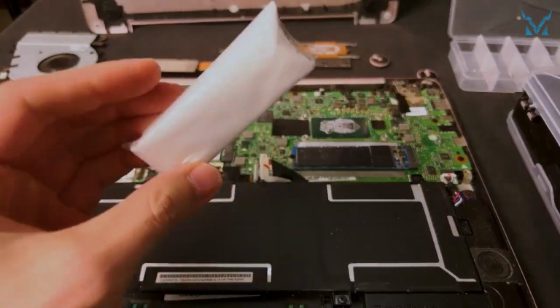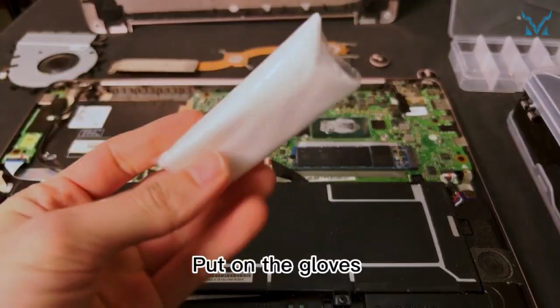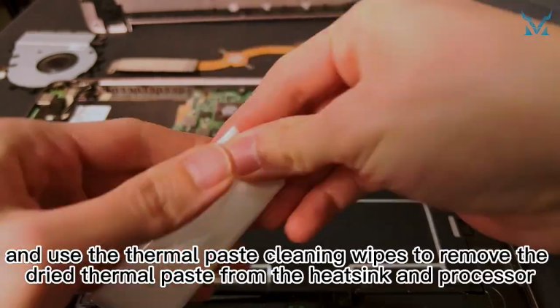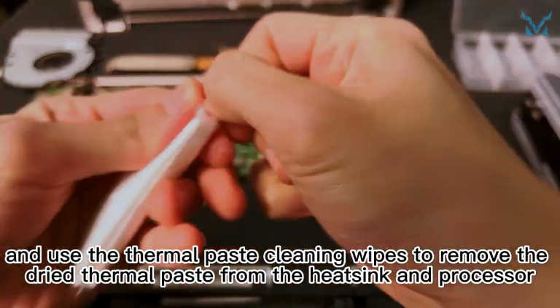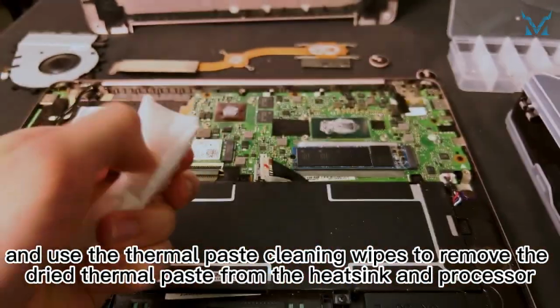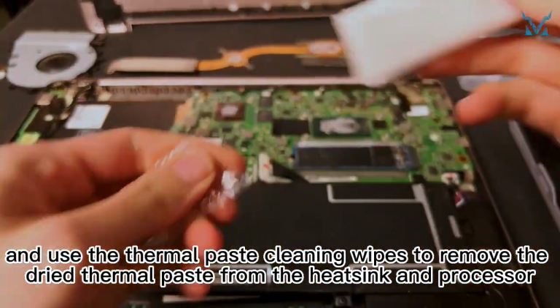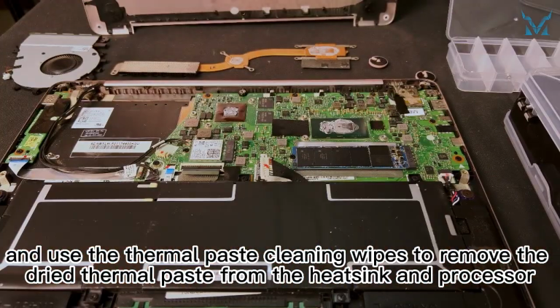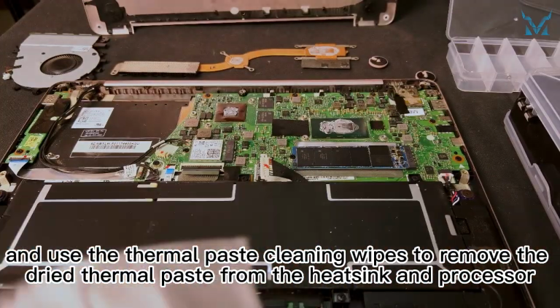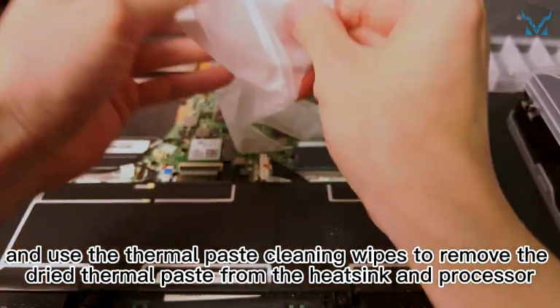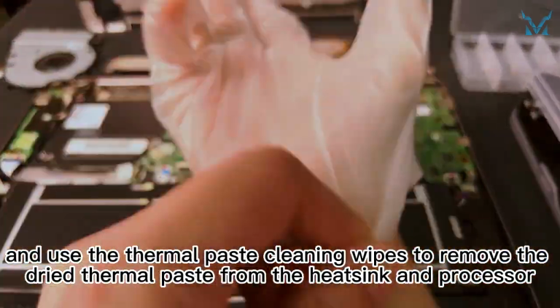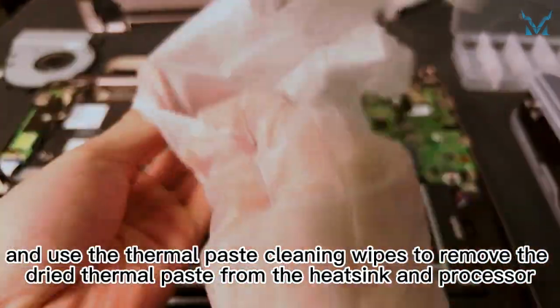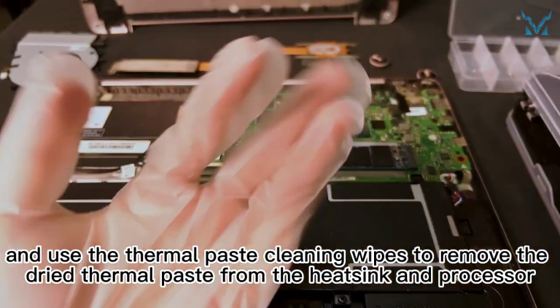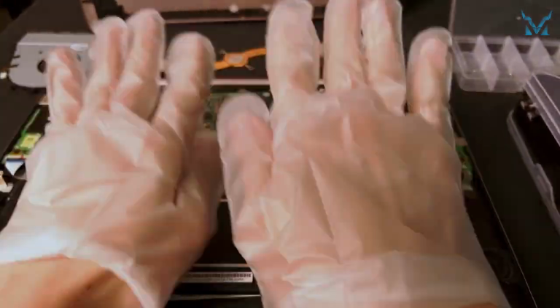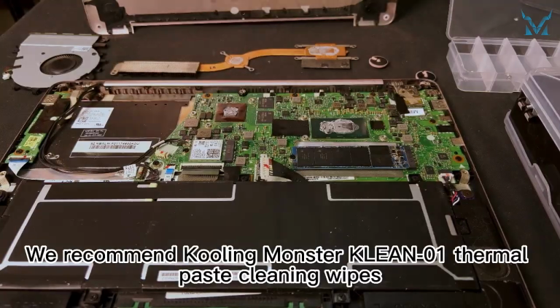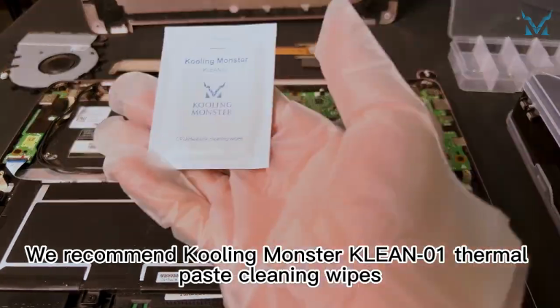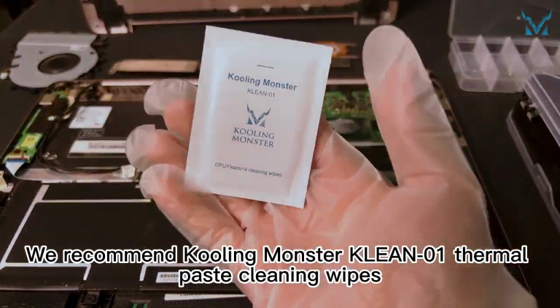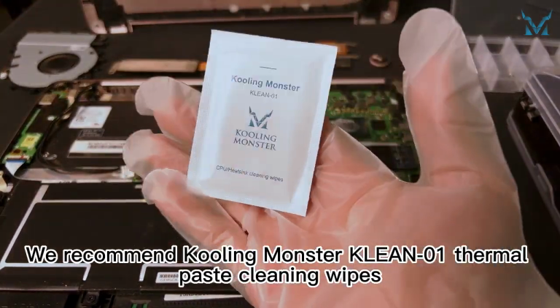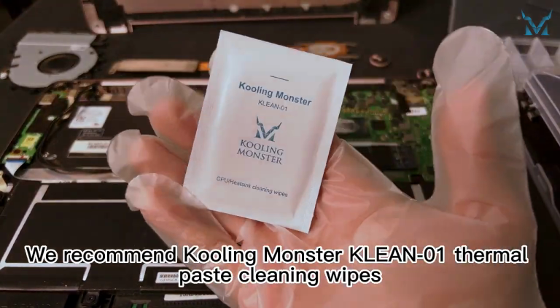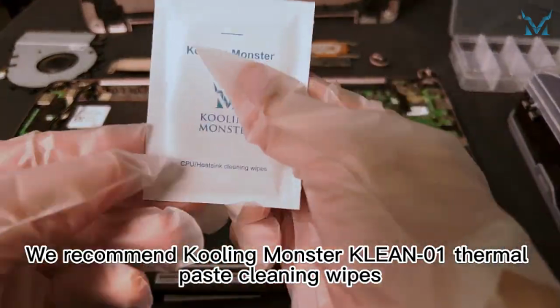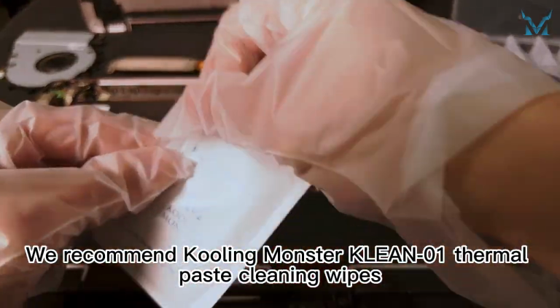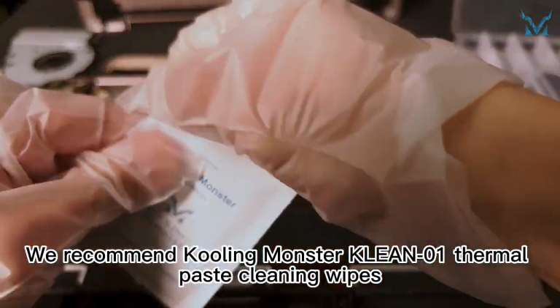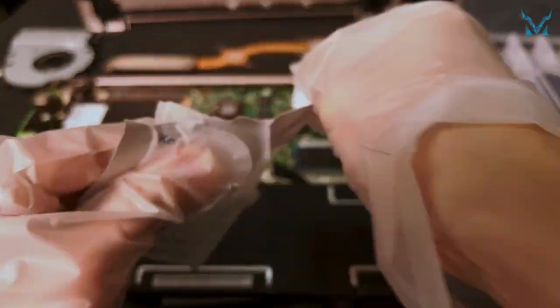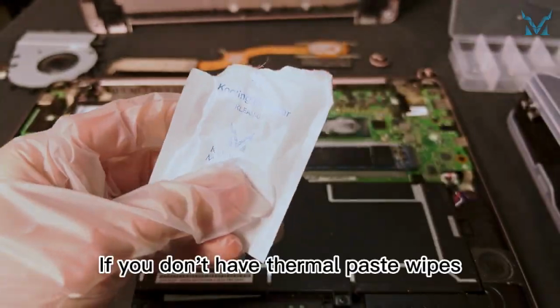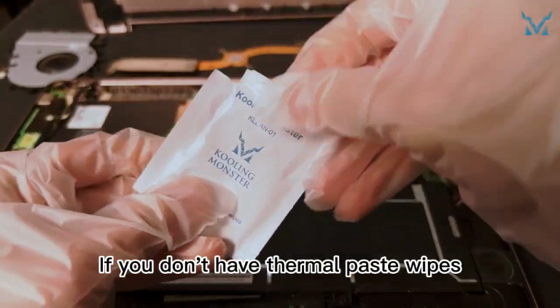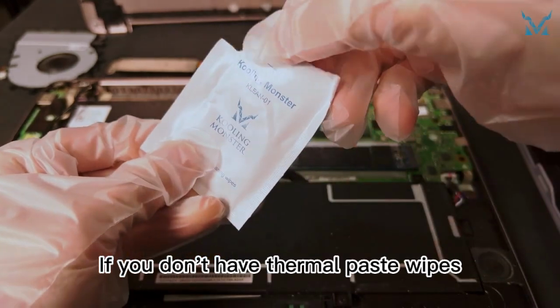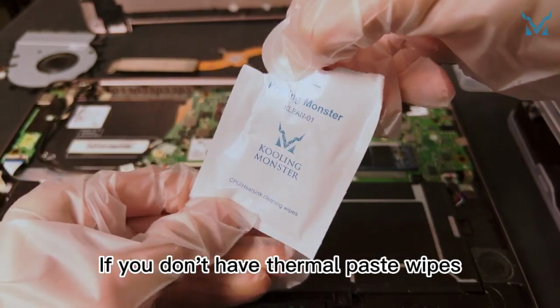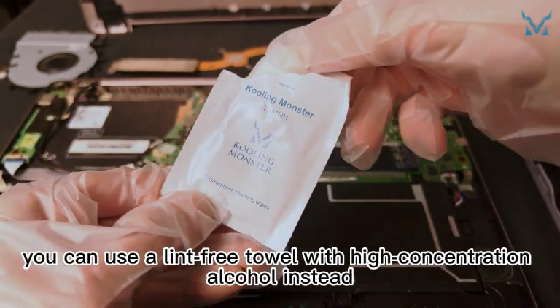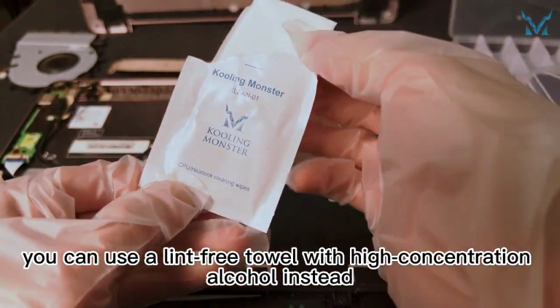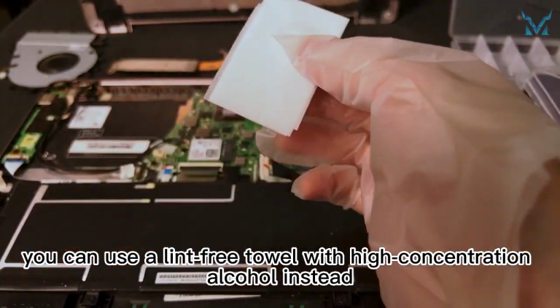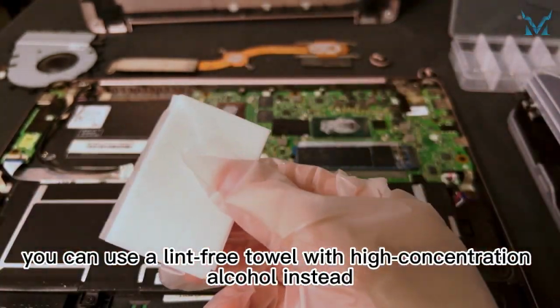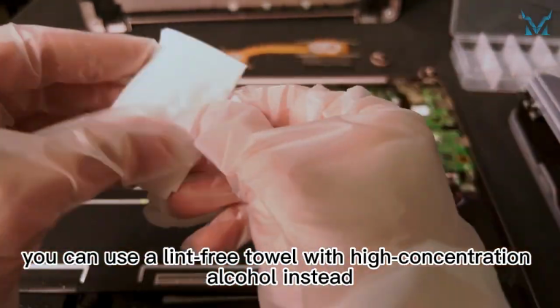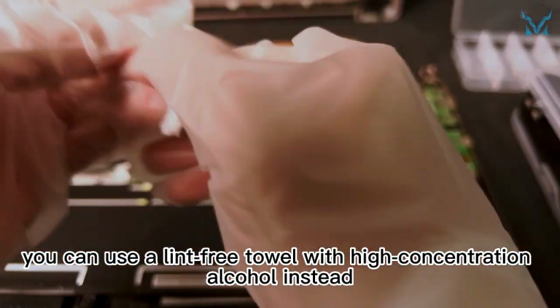Put on the gloves and use the thermal paste cleaning wipes to remove the dried thermal paste from the heatsink and processor. We recommend Cooling Monster Clean 01 thermal paste cleaning wipes. If you don't have thermal paste wipes, you can use a lint-free towel with high-concentration alcohol instead.